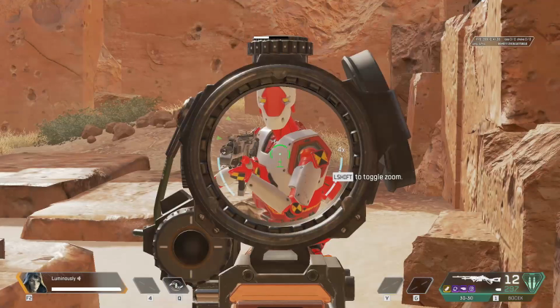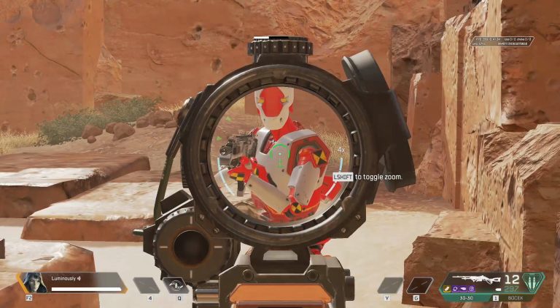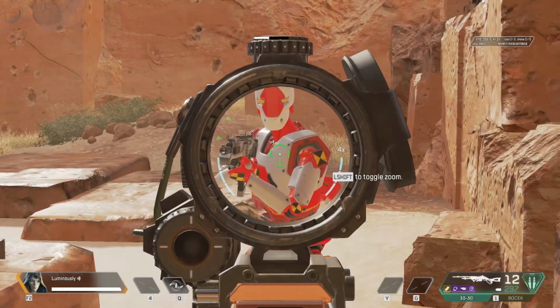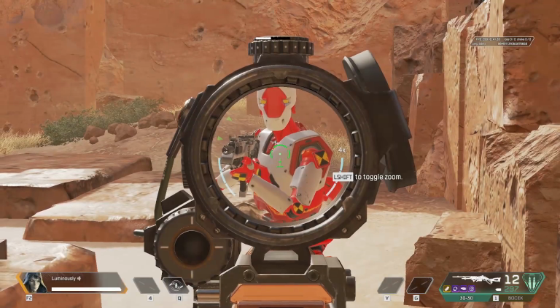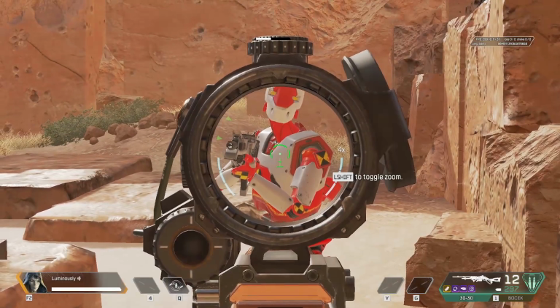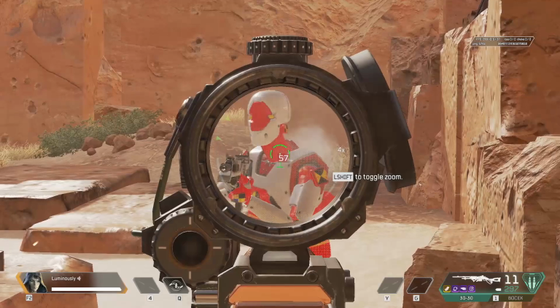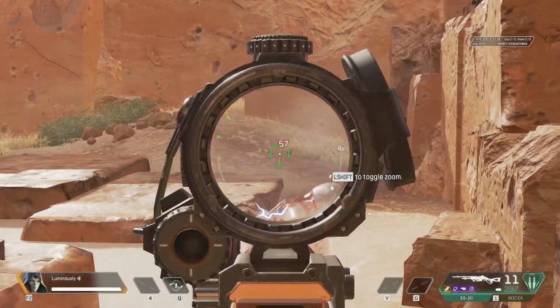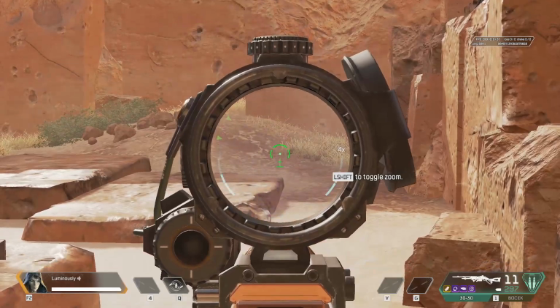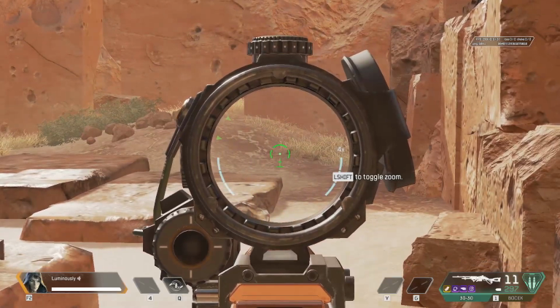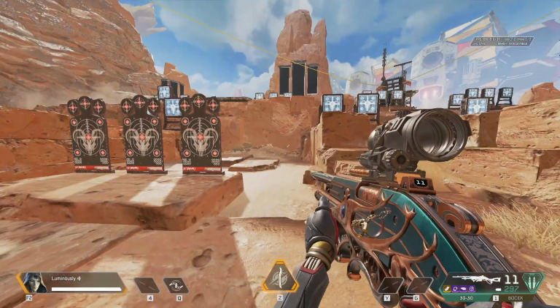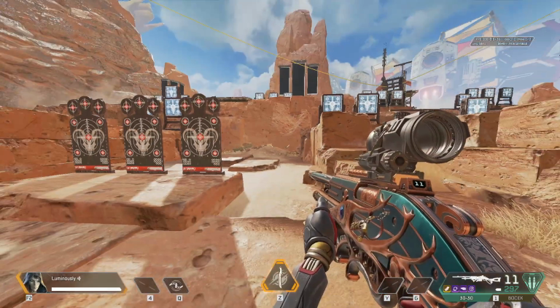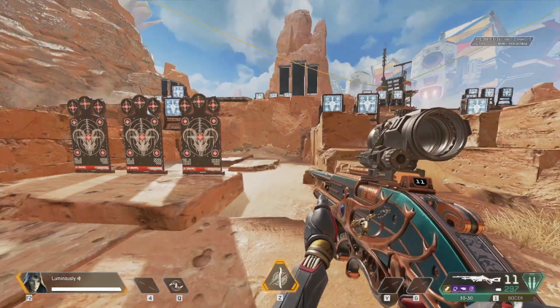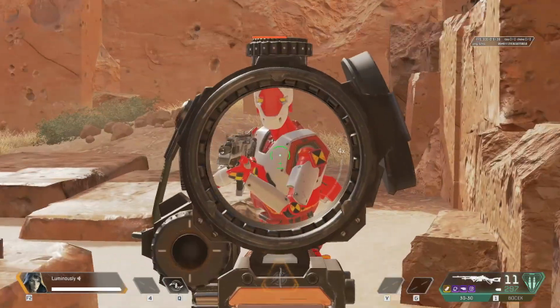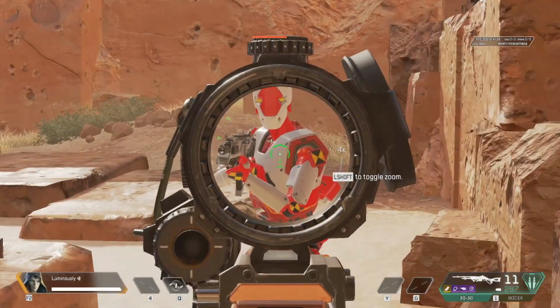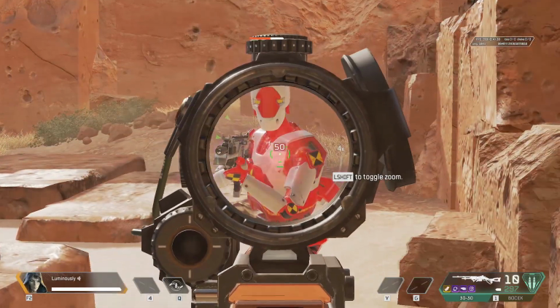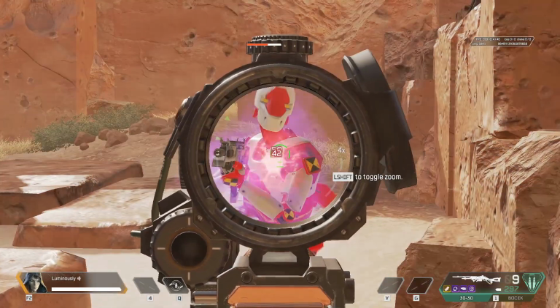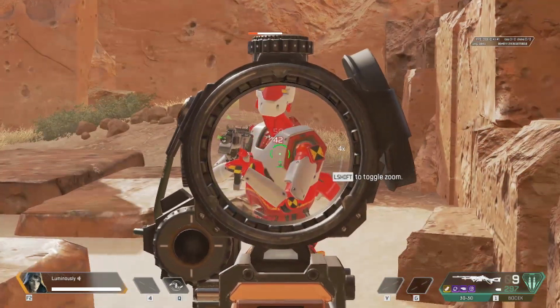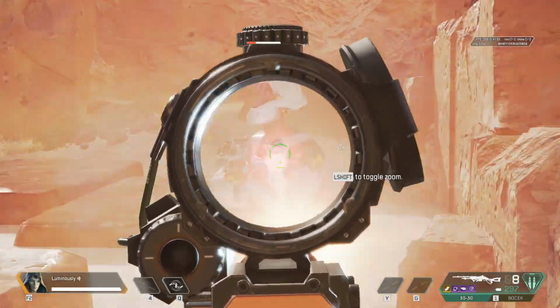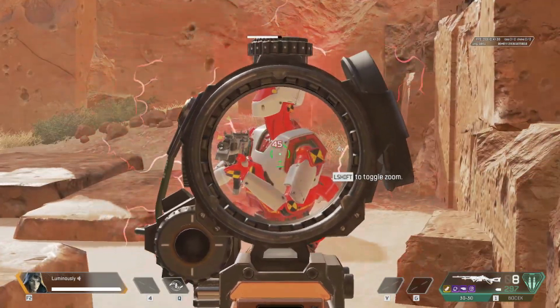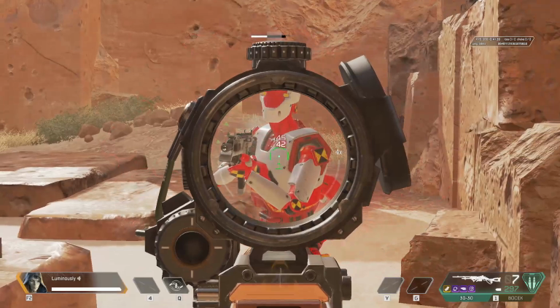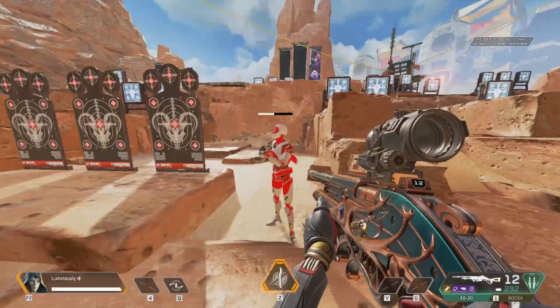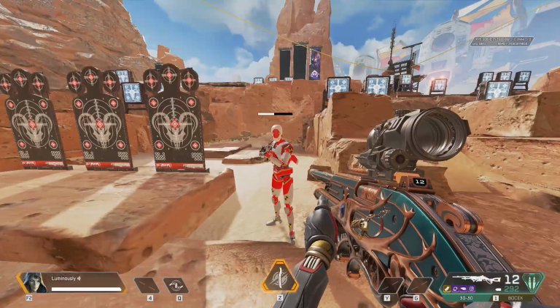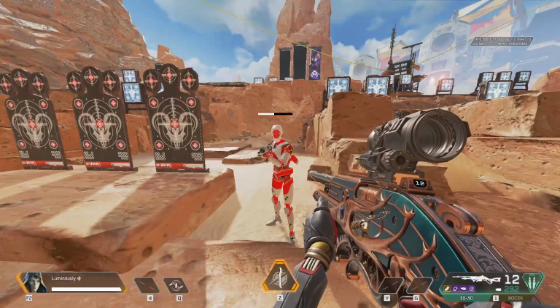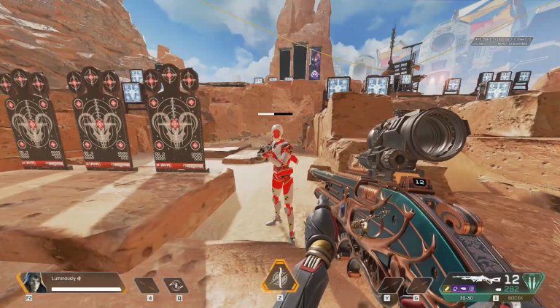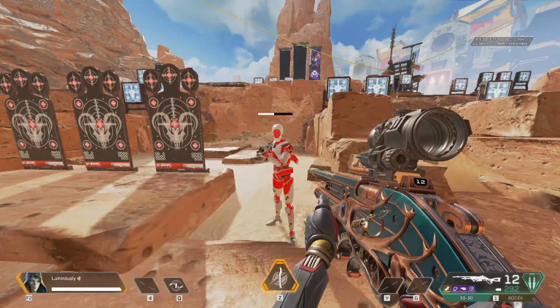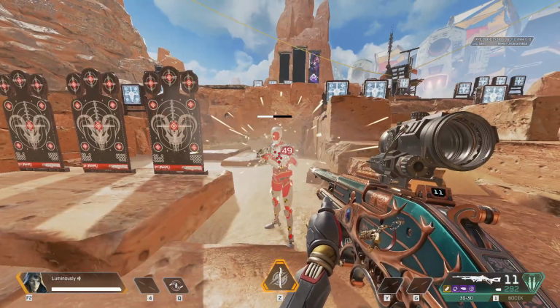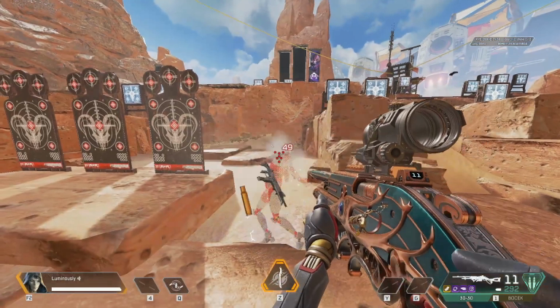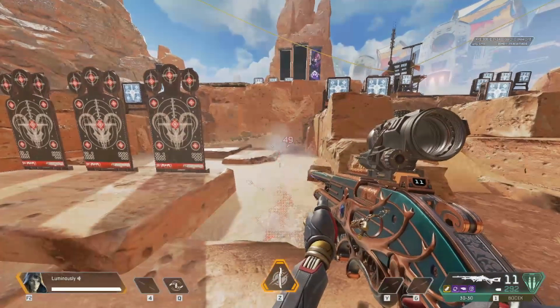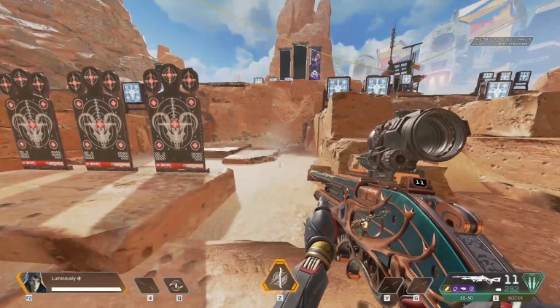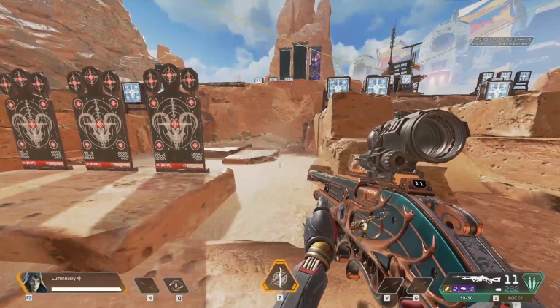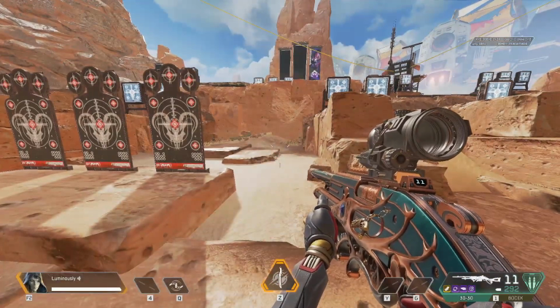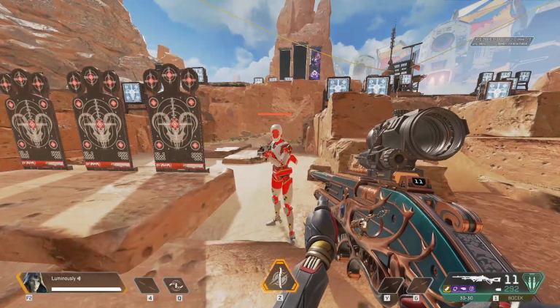The 30-30, when charged, hits for 57 against the chest, and rapid fire is 42. With the Shattercaps hipfire, it hits for a straight up 49.